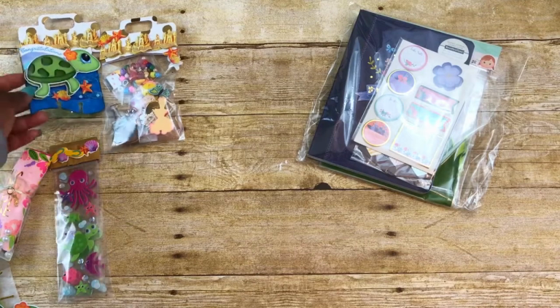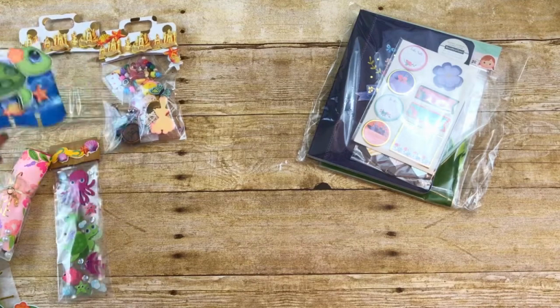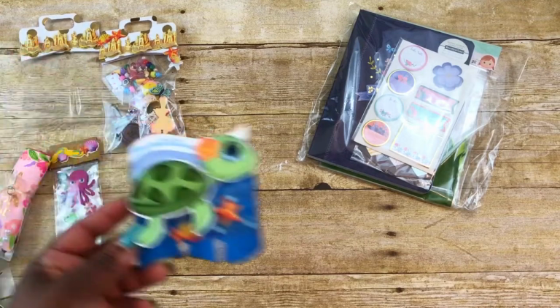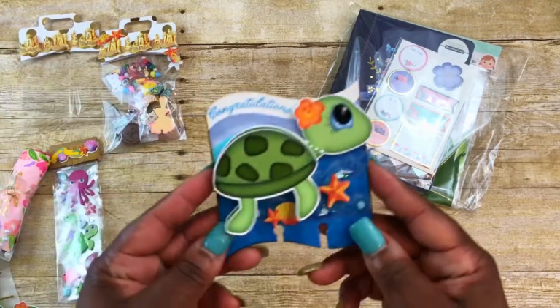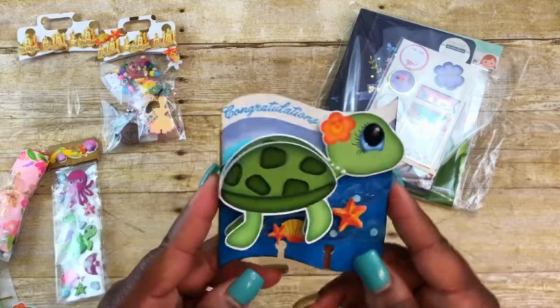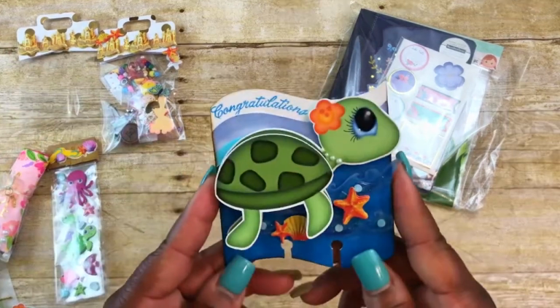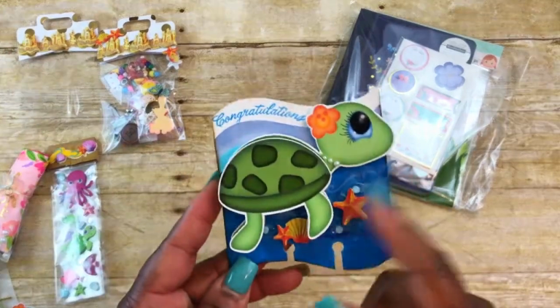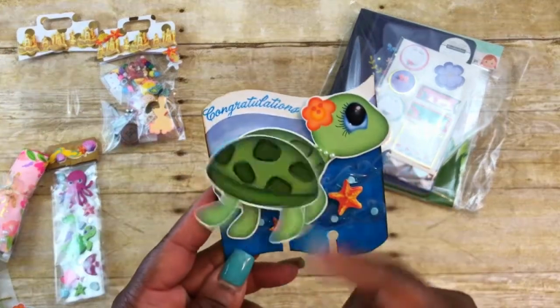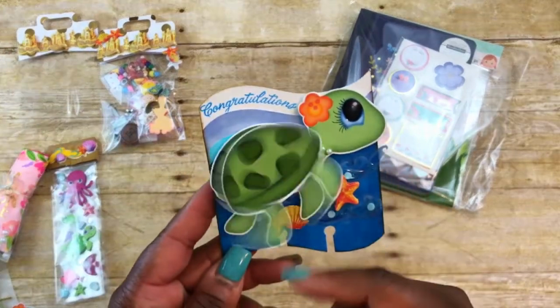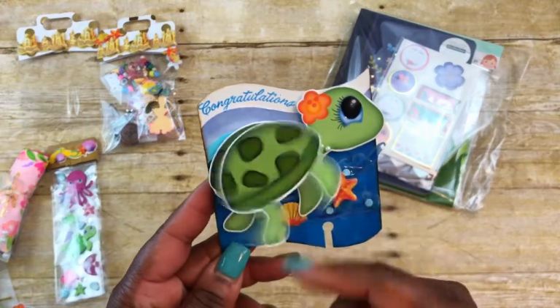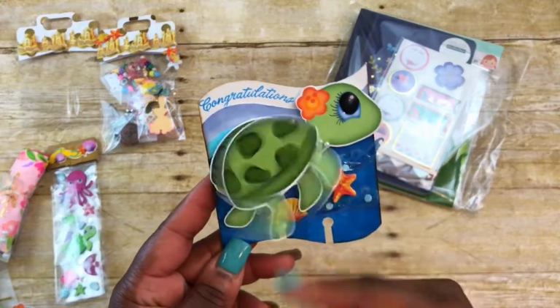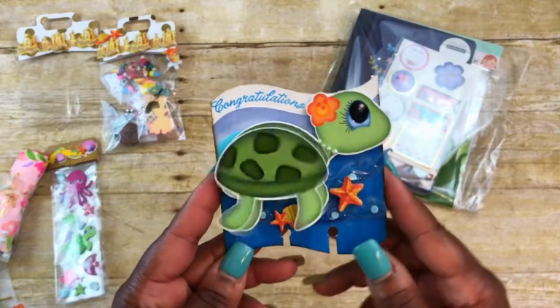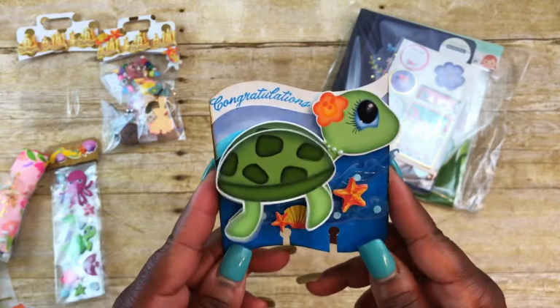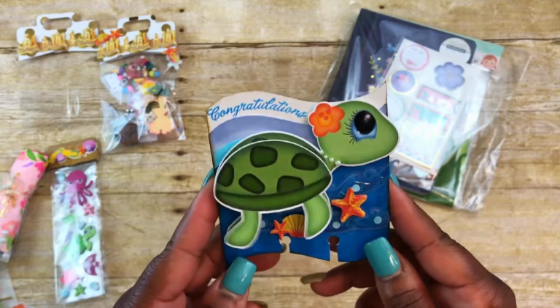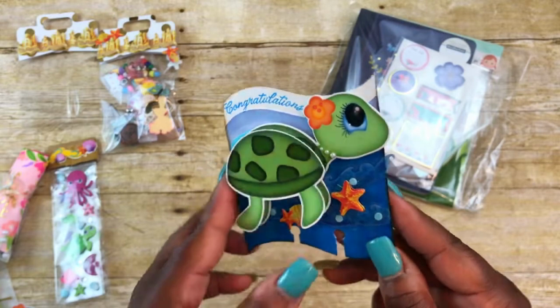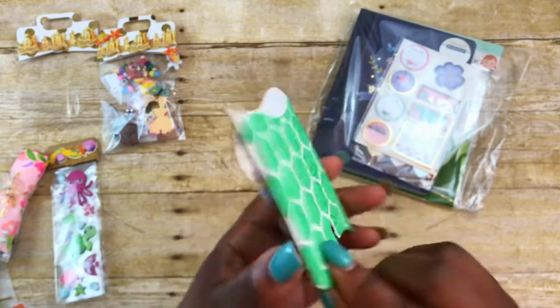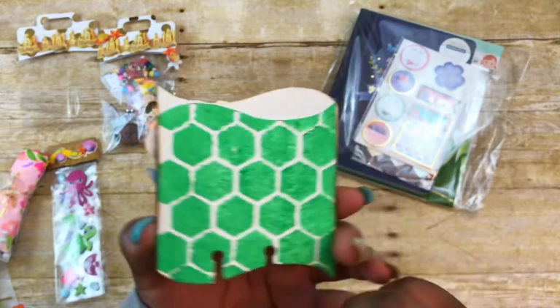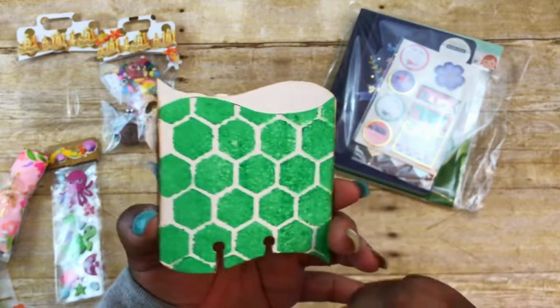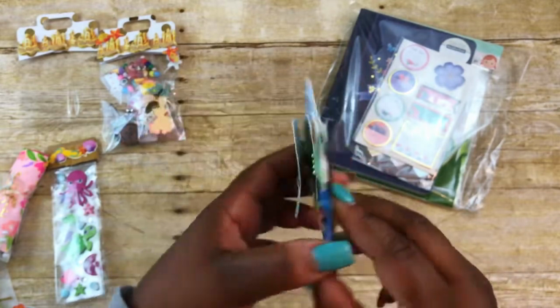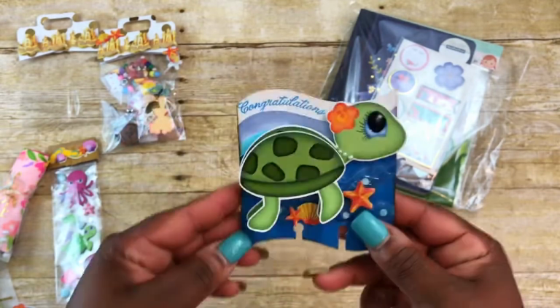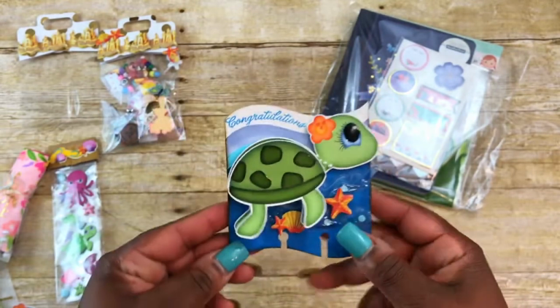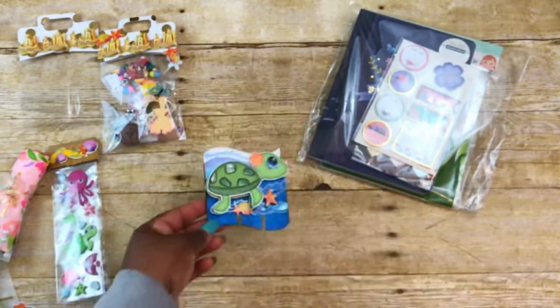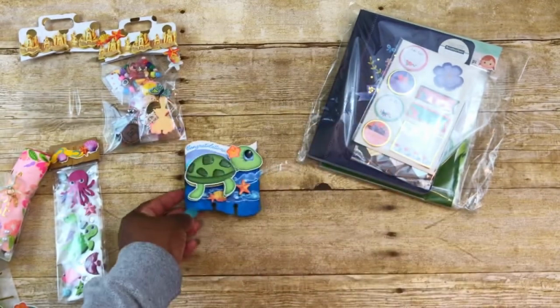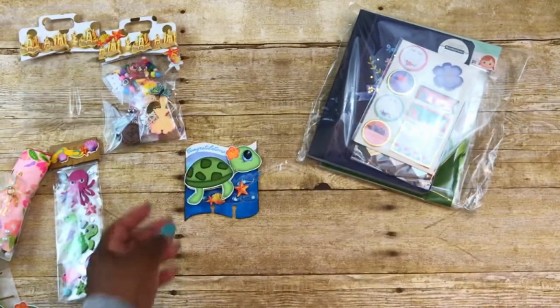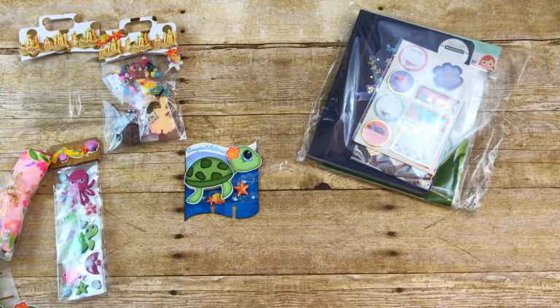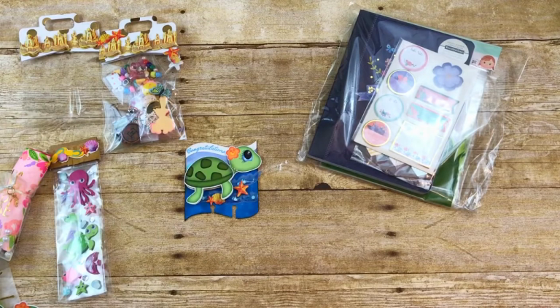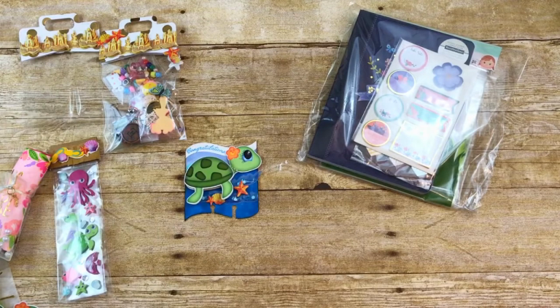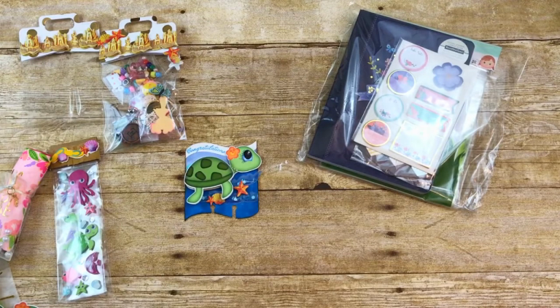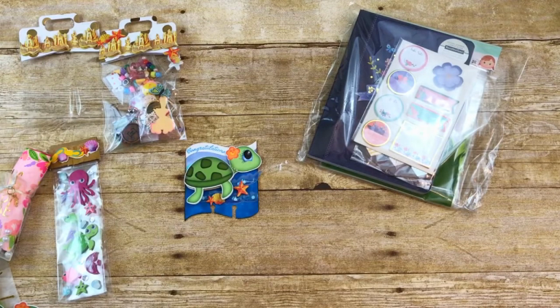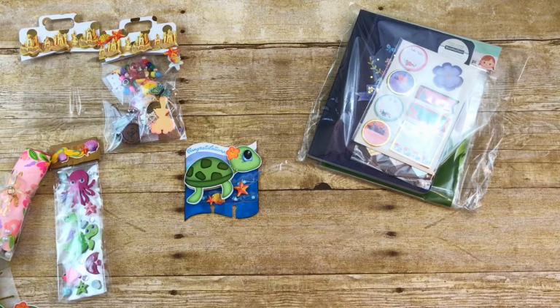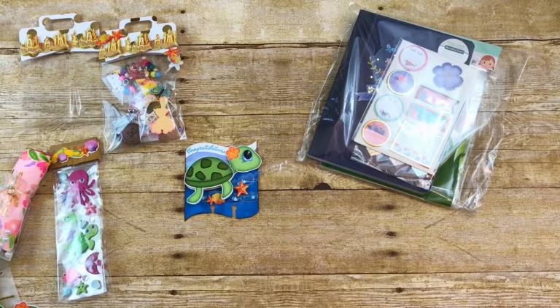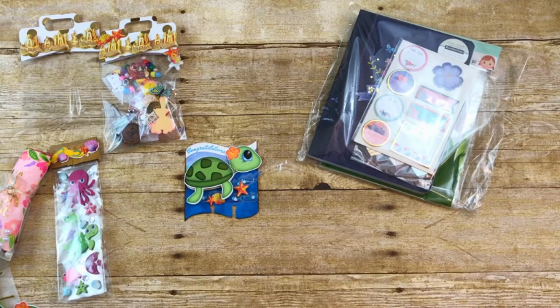We also have another little goodie bag and I'll let her show that when she does her video. Again, this is my memory decks card that I created for Robin, who is Turtle Creations for You, for her 1,000 subscriber challenge. If you have any questions, please leave them below and I'll get back to you as soon as I can. Thank you all so much for watching and have a great day!